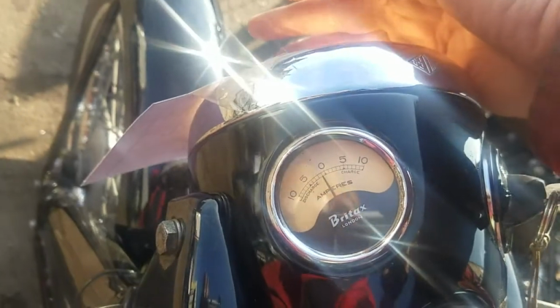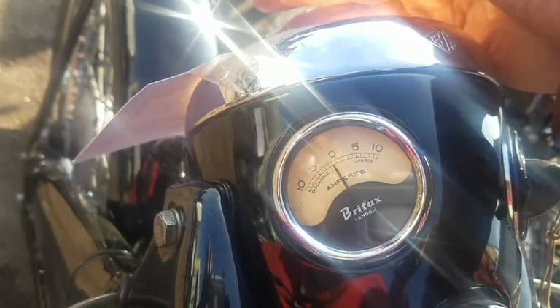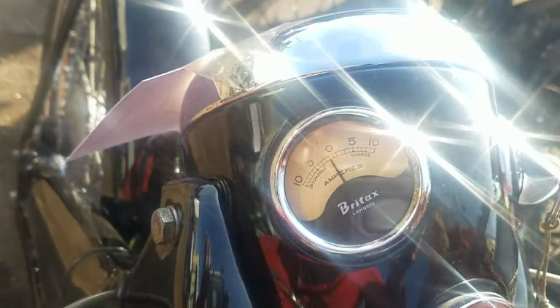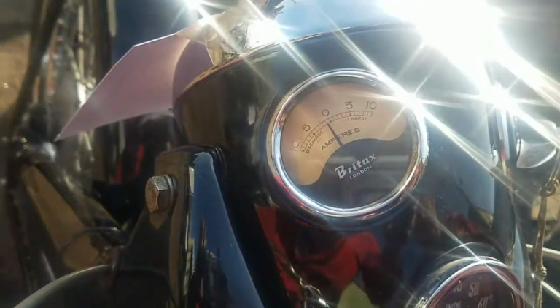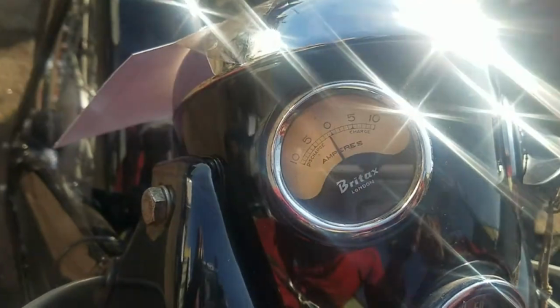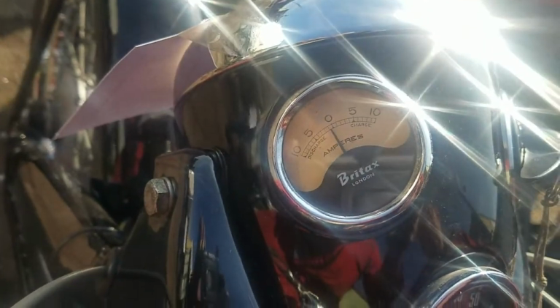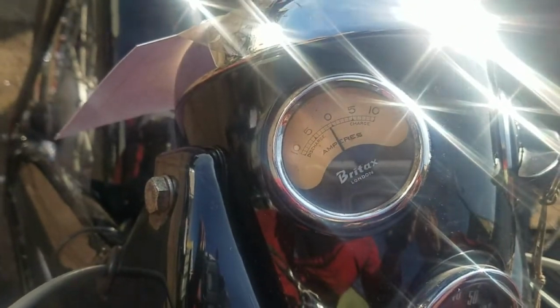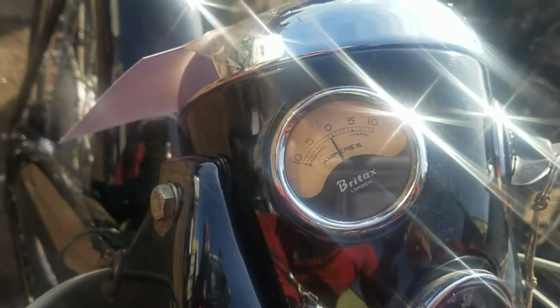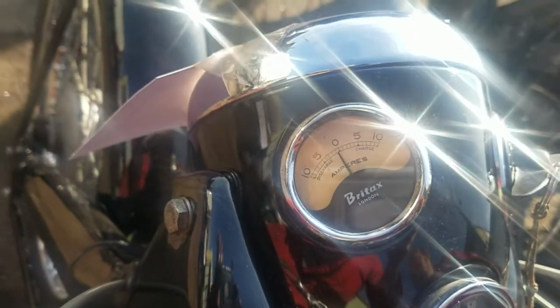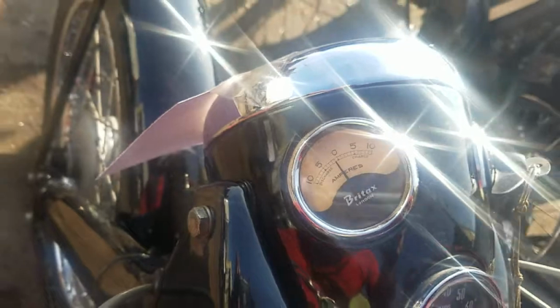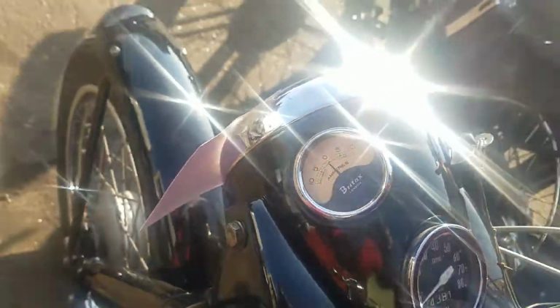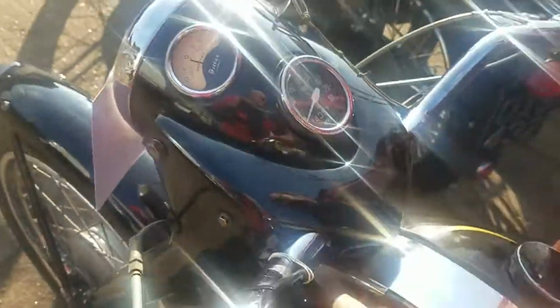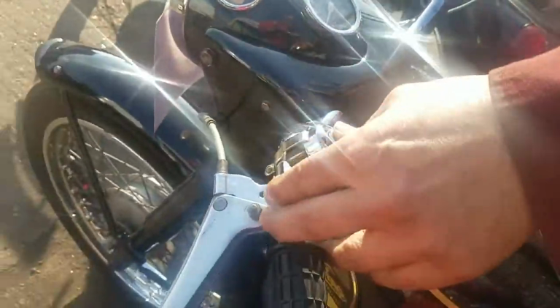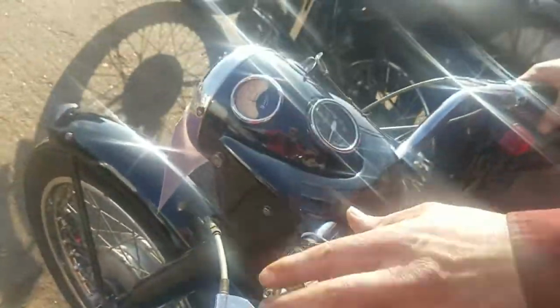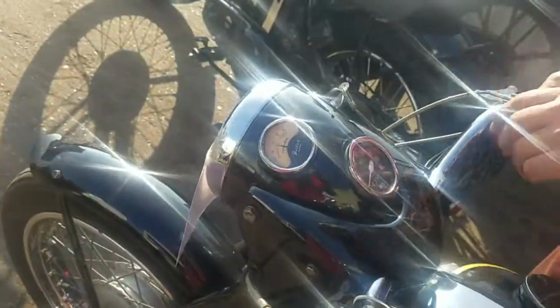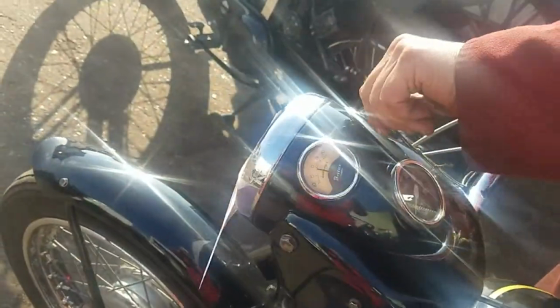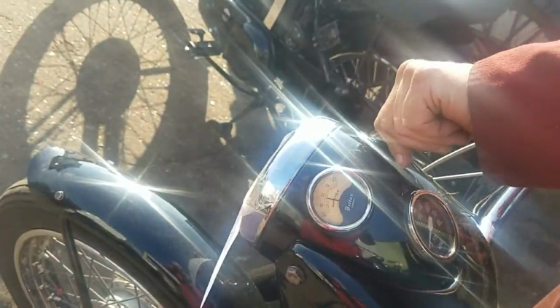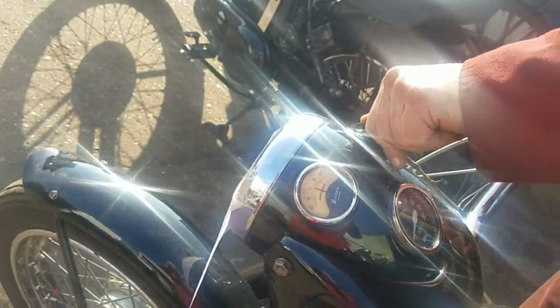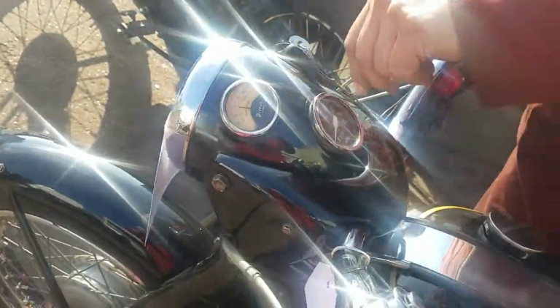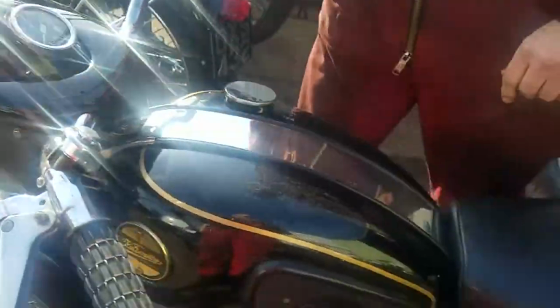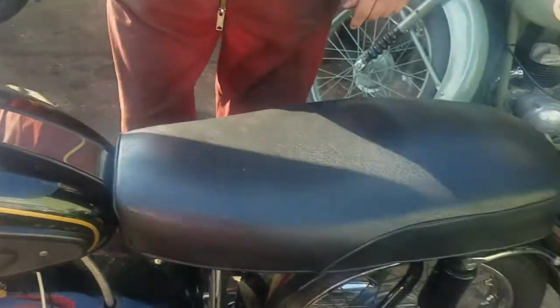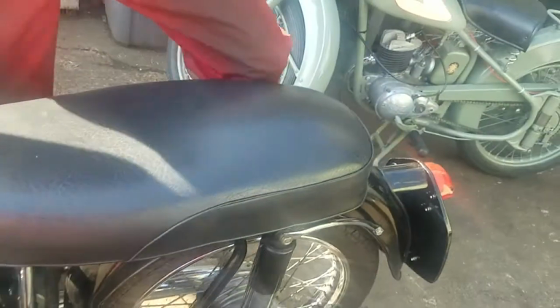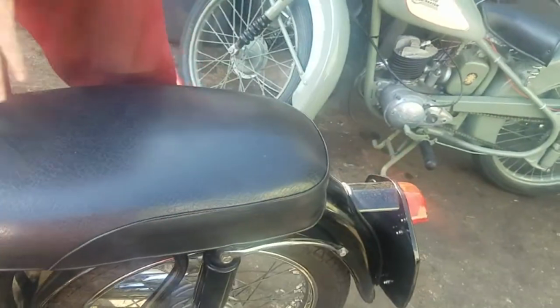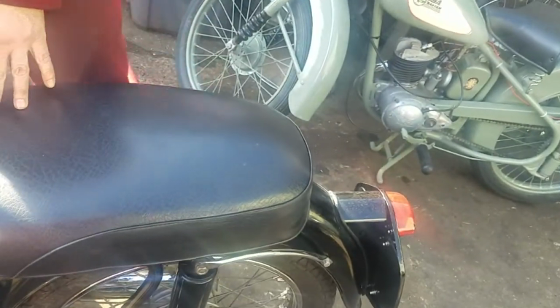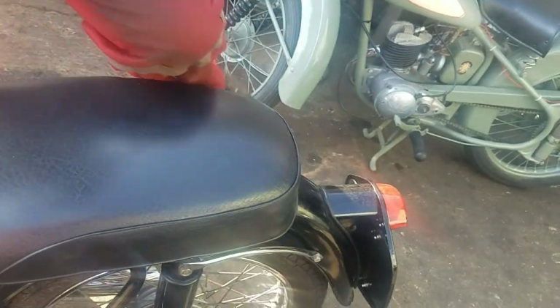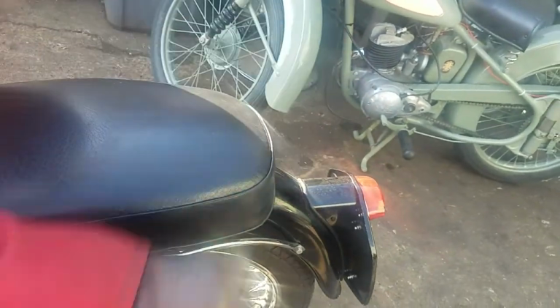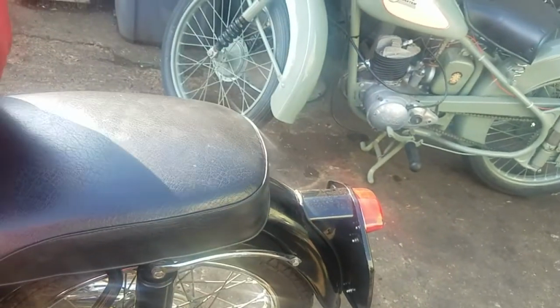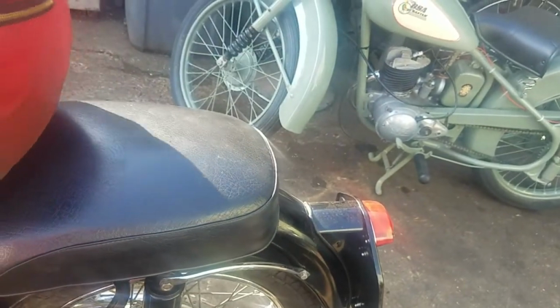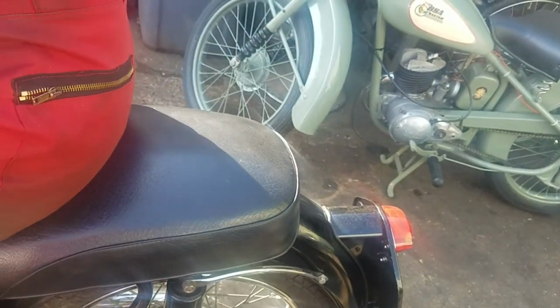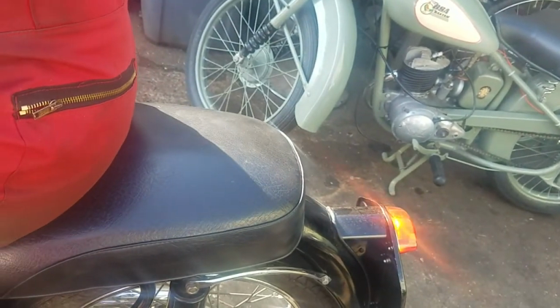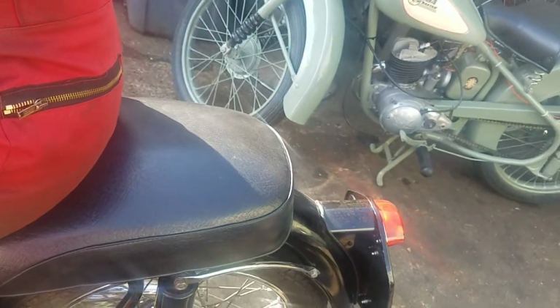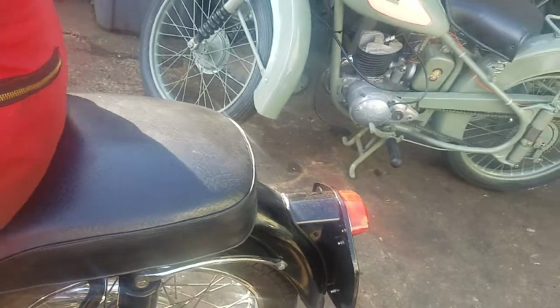Headlight on. There we go. We've got the brake light — we've got a brake light, haven't we? Yeah, there's a brake light.